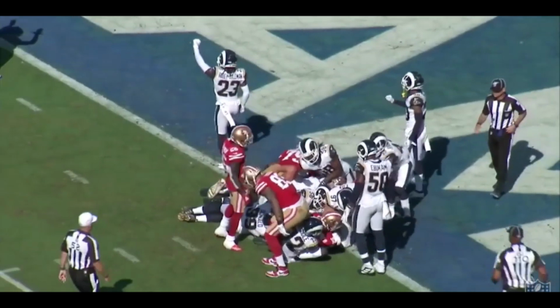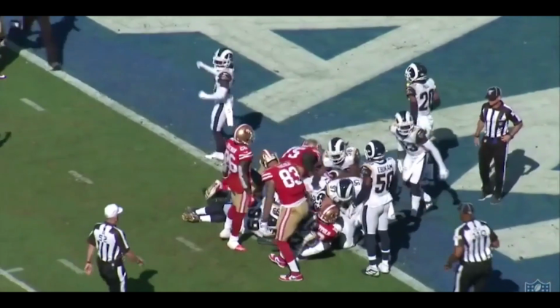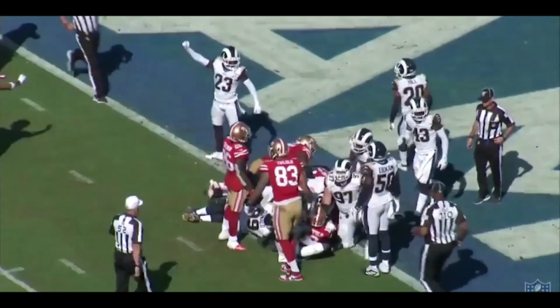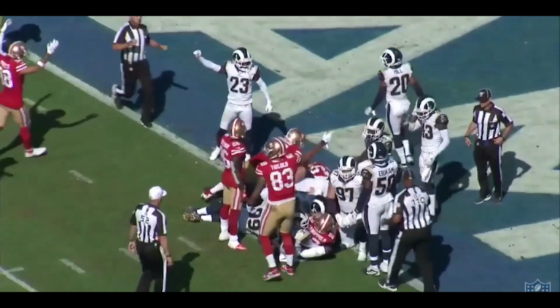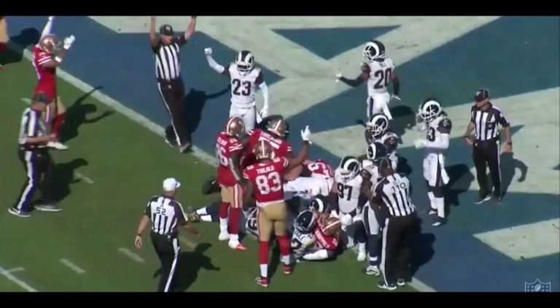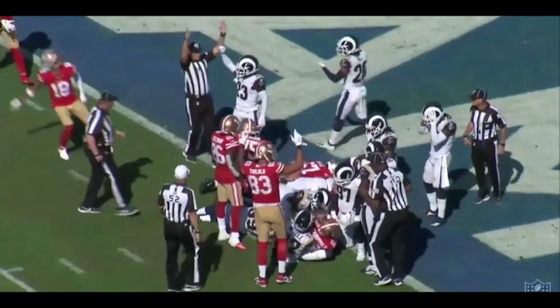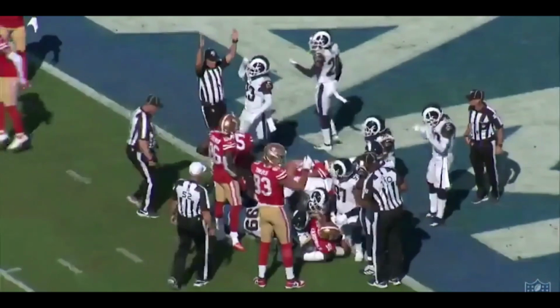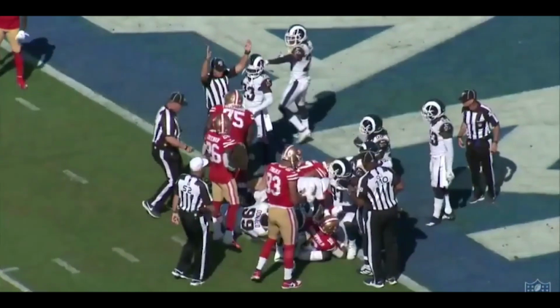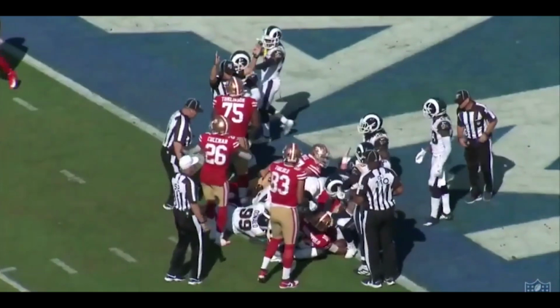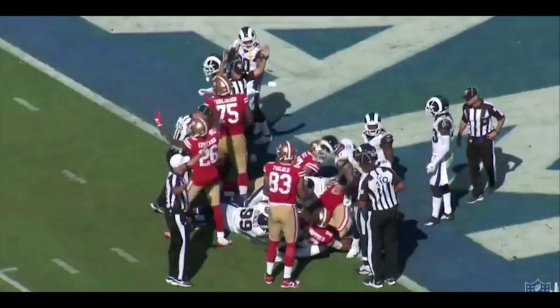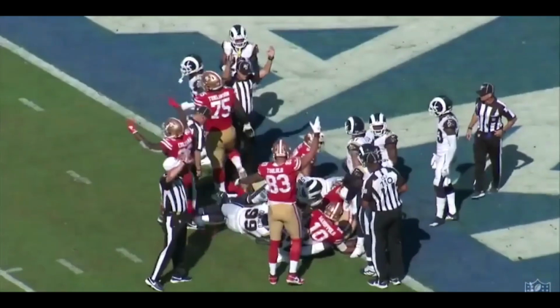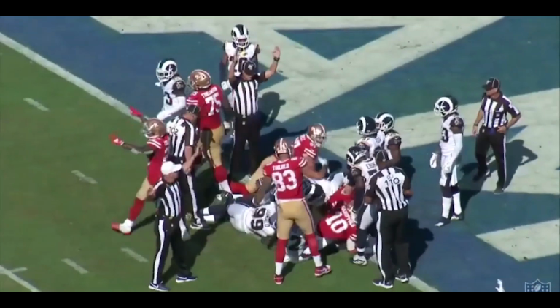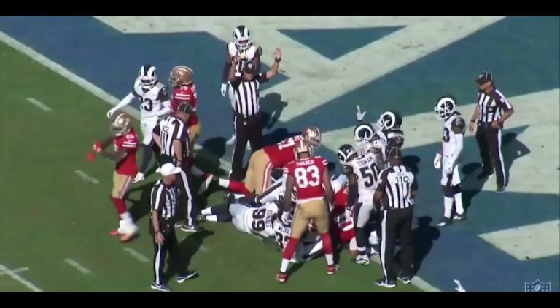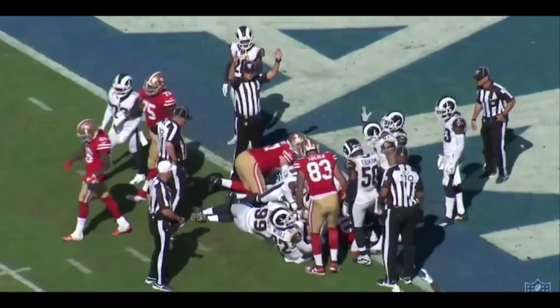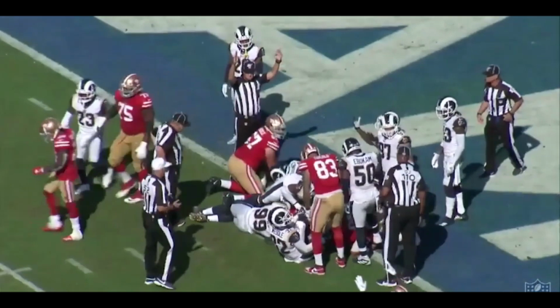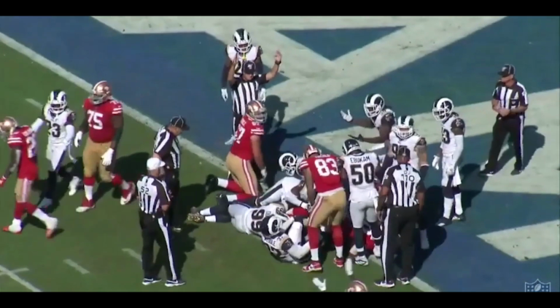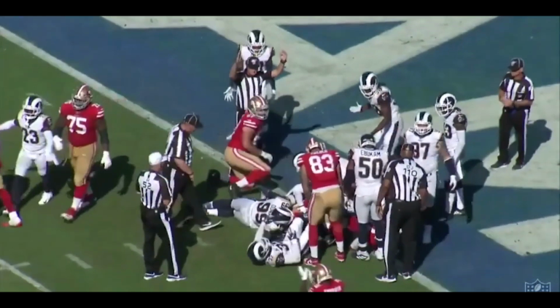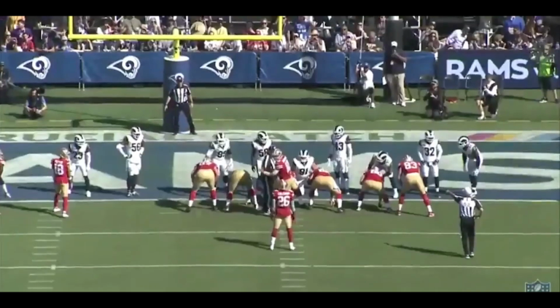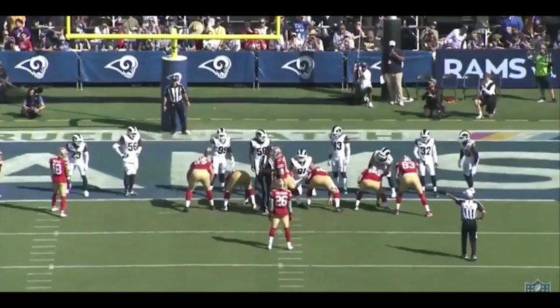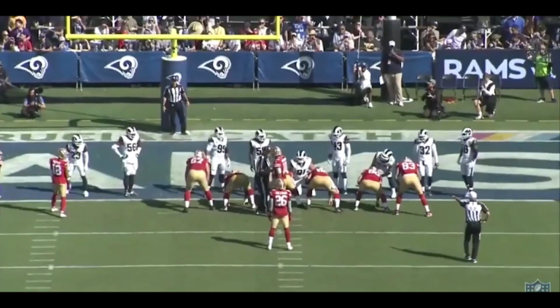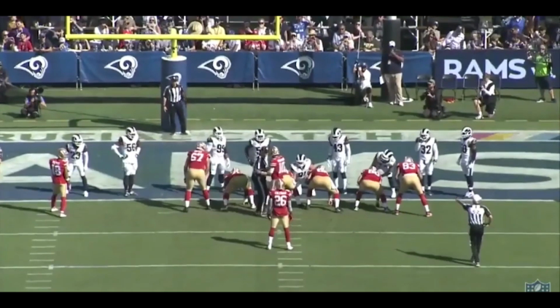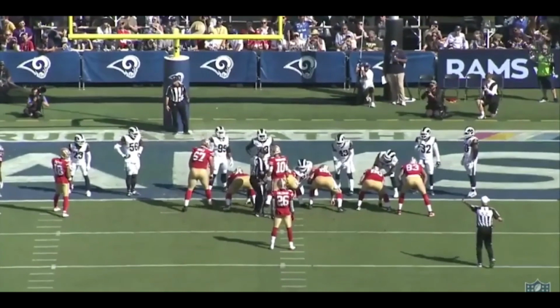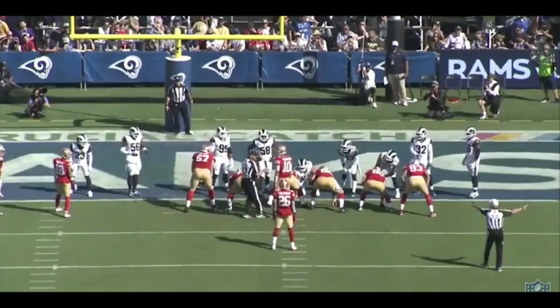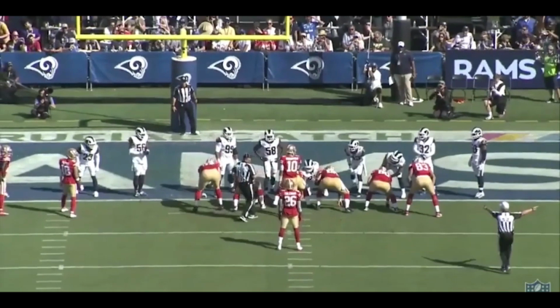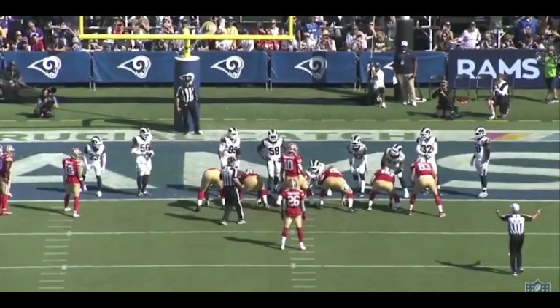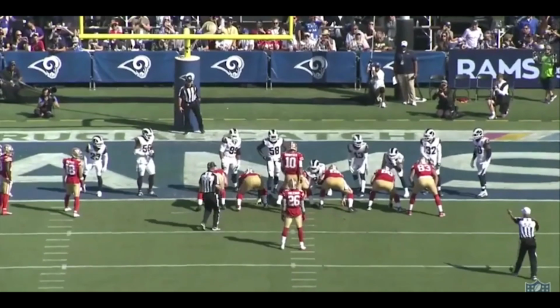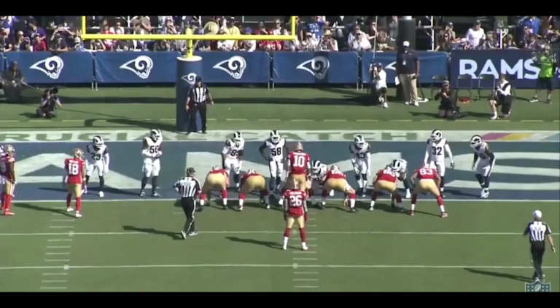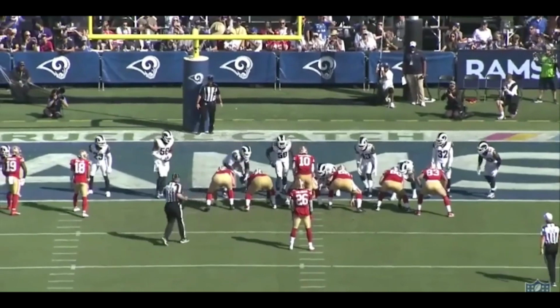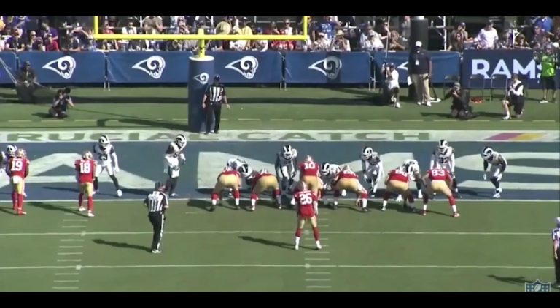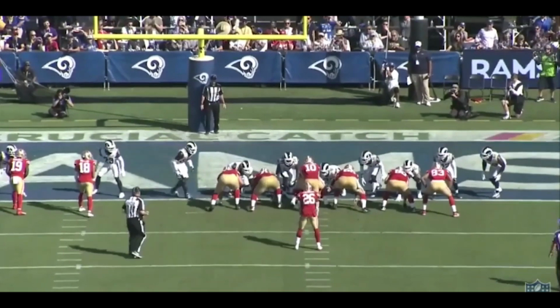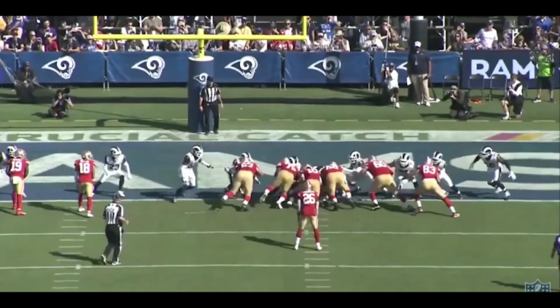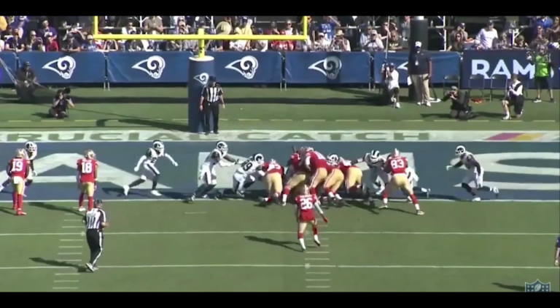The three crucial plays were a 4th and short, a 3rd and short, and another 4th and short. Jimmy Ward has been through a lot and I know a lot of us fans have had our doubts about him. So let's give the guy some love and look at these spectacular efforts.